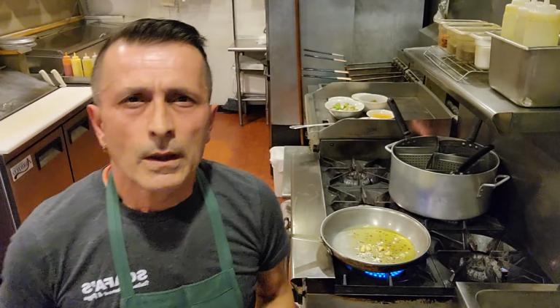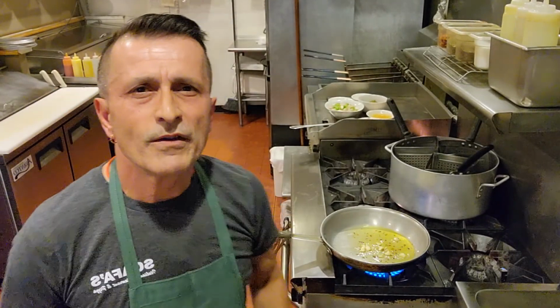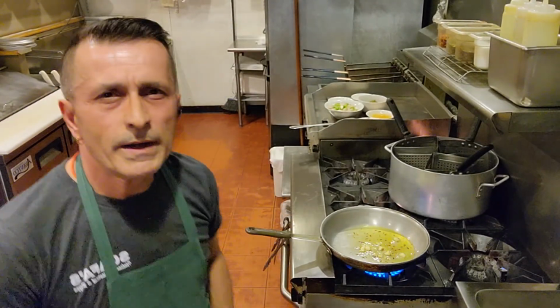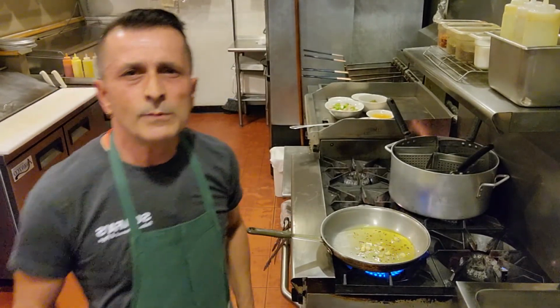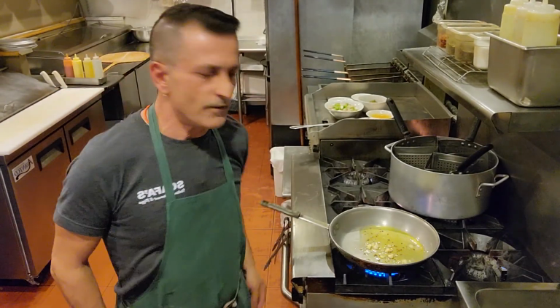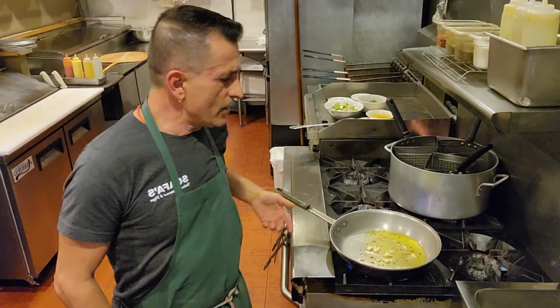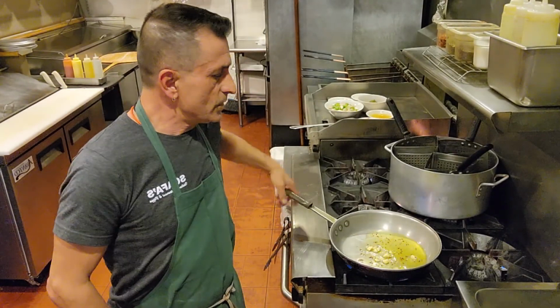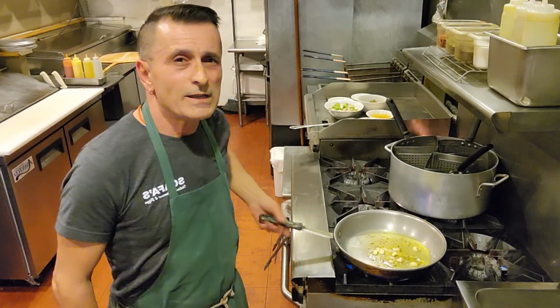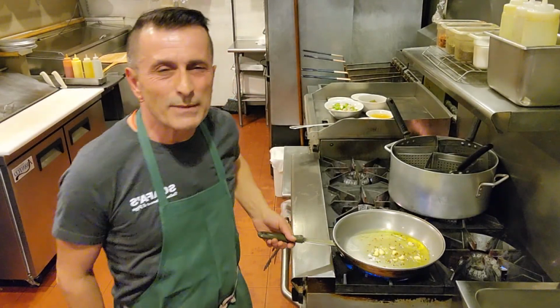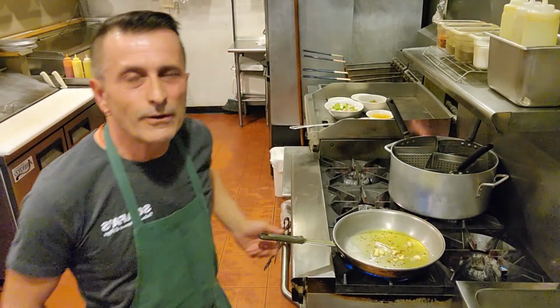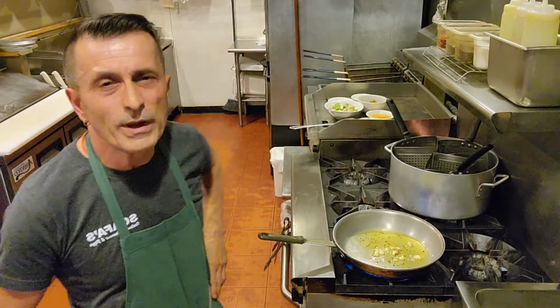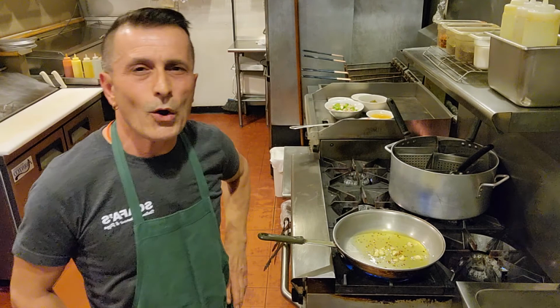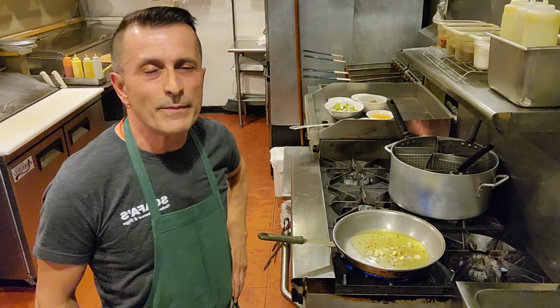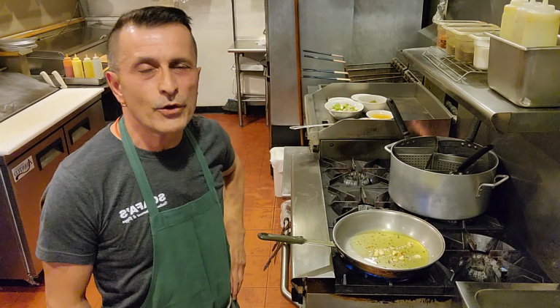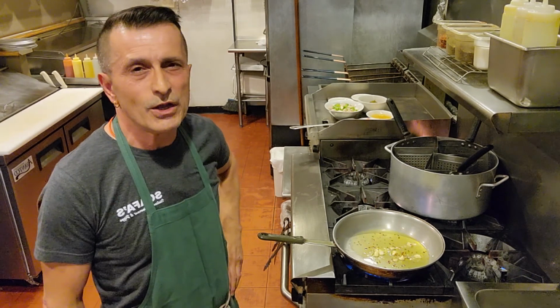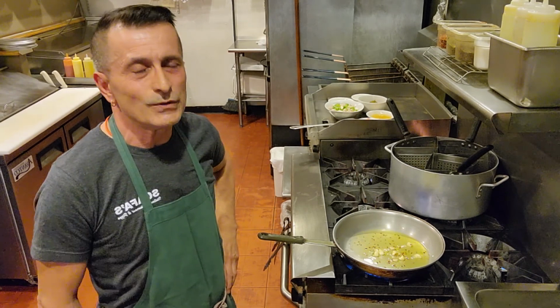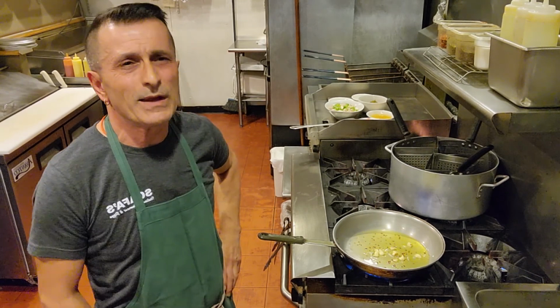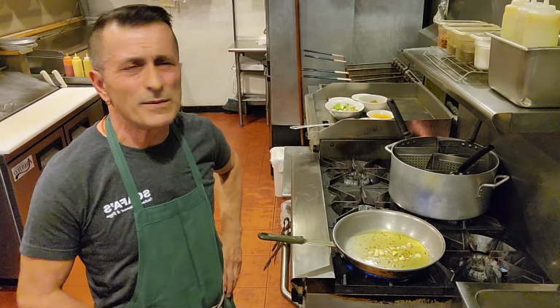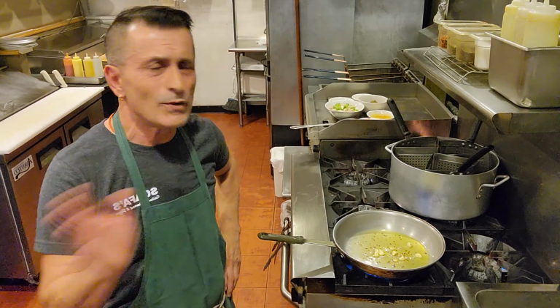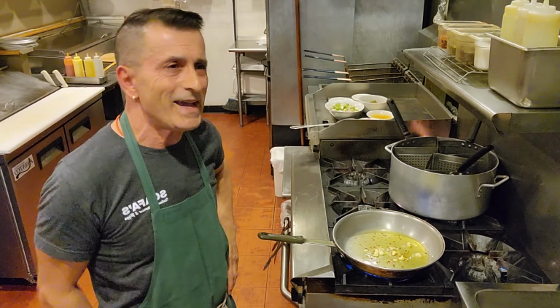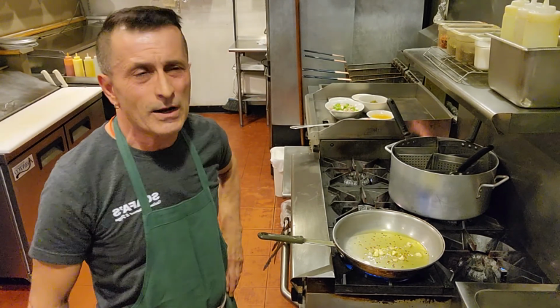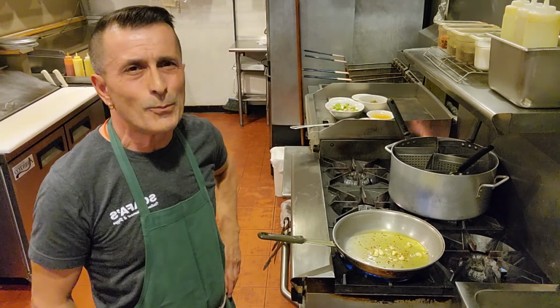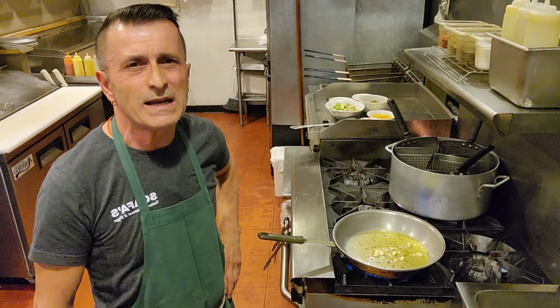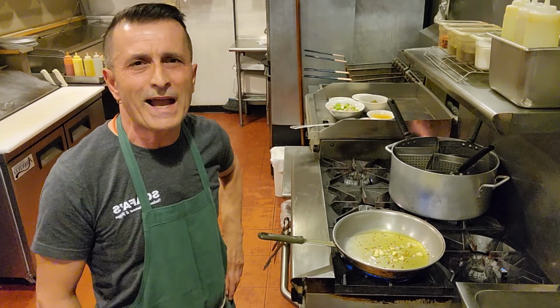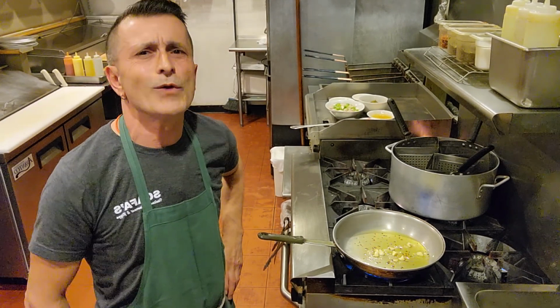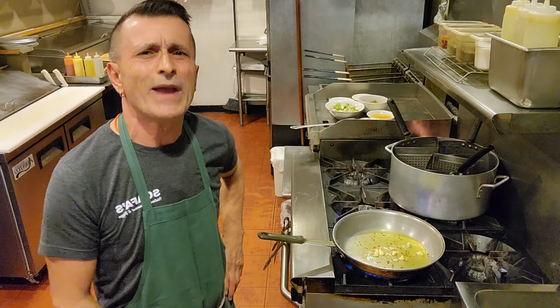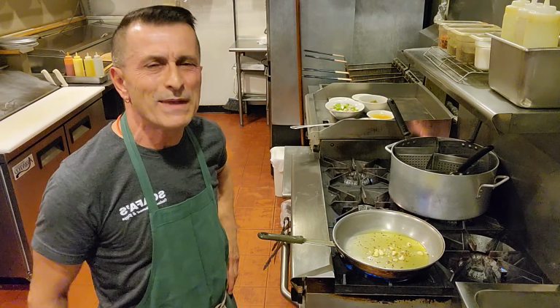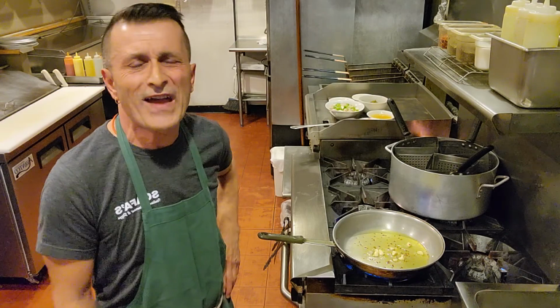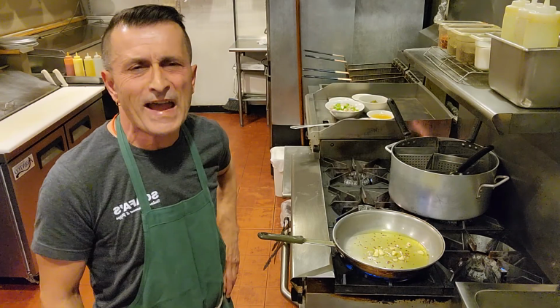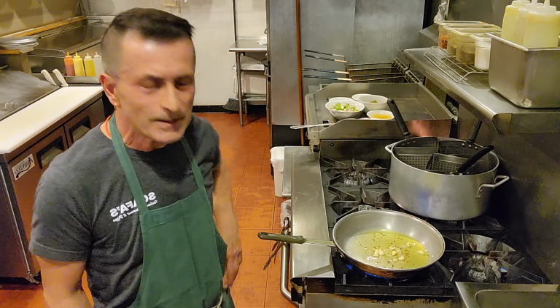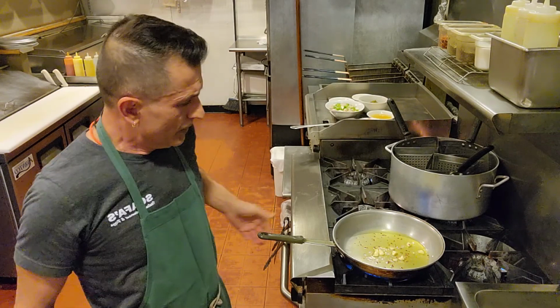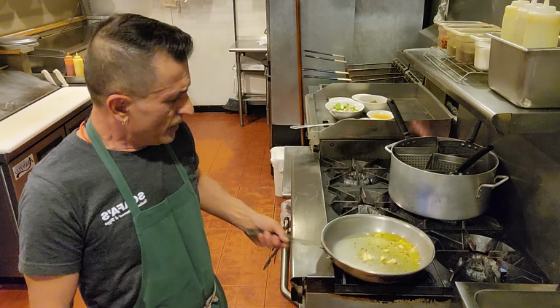Hello everyone, welcome to Scoffers channel. It's been about over a week since I made a new video. Tonight we got to do something really fast — we got to do pasta napoletana. Shui shui means fast fast.